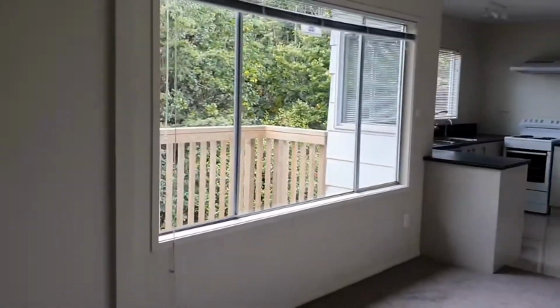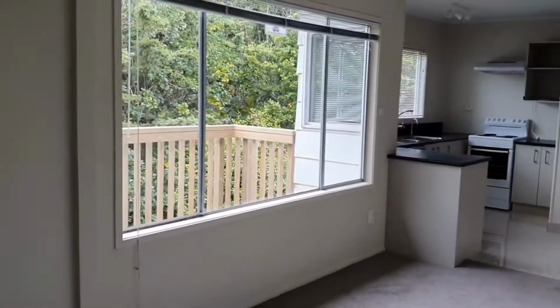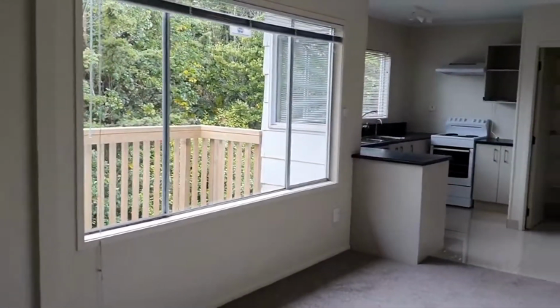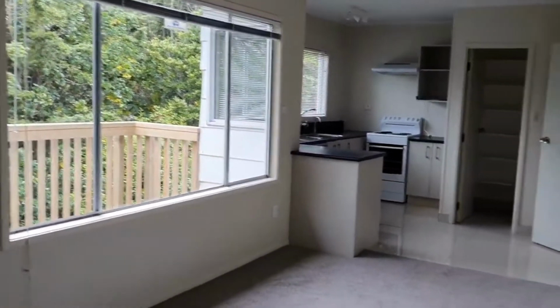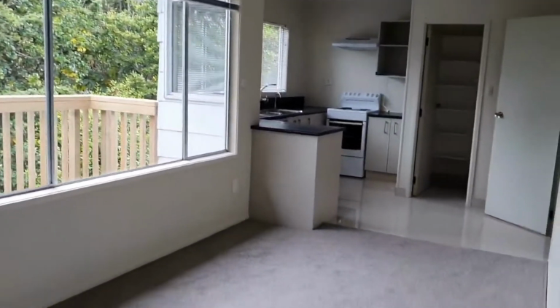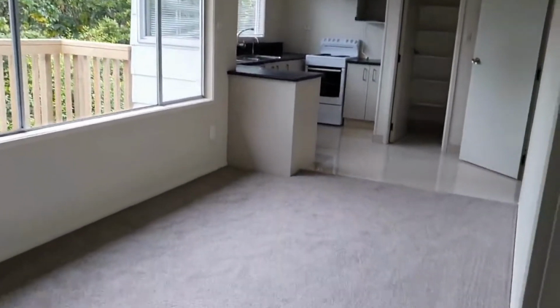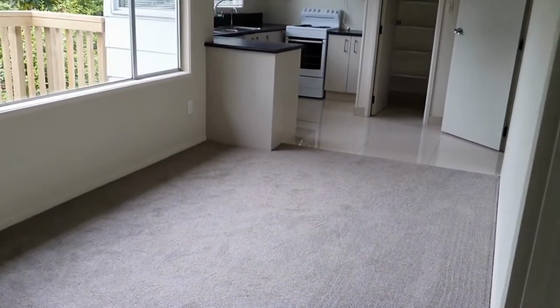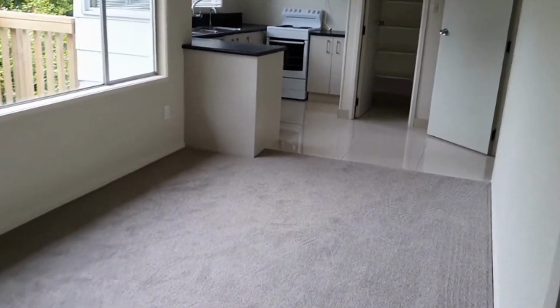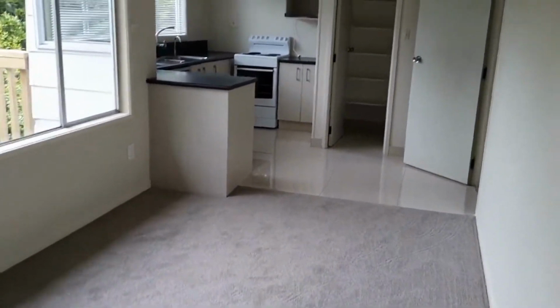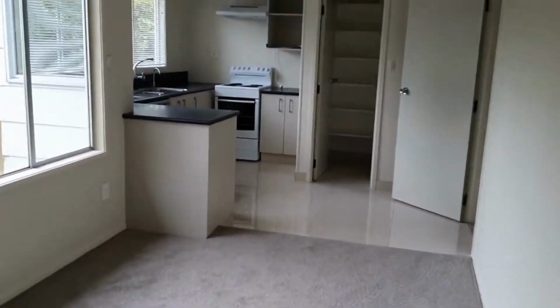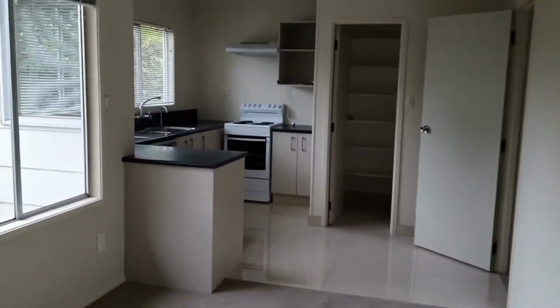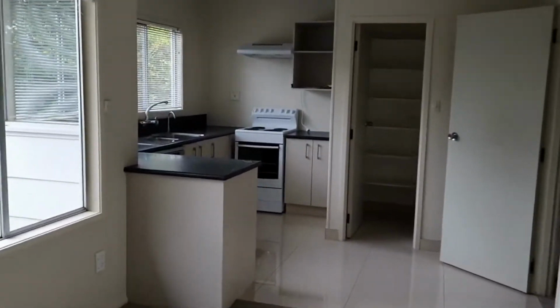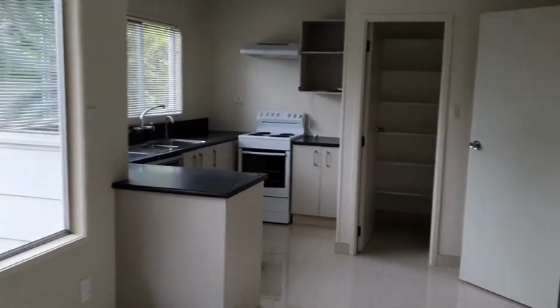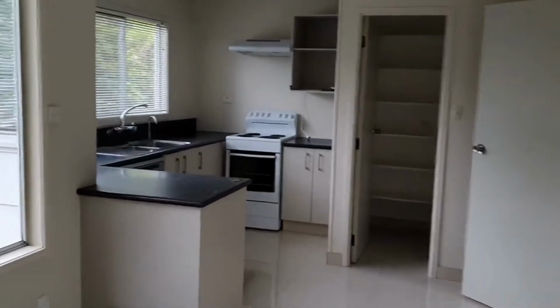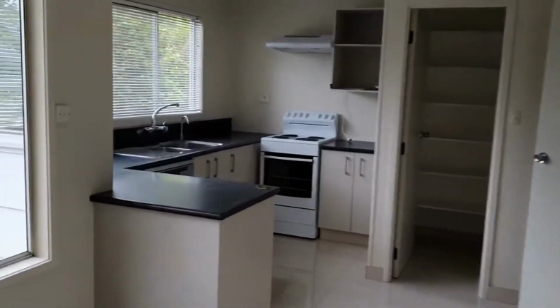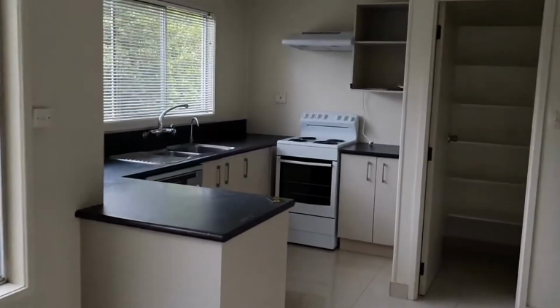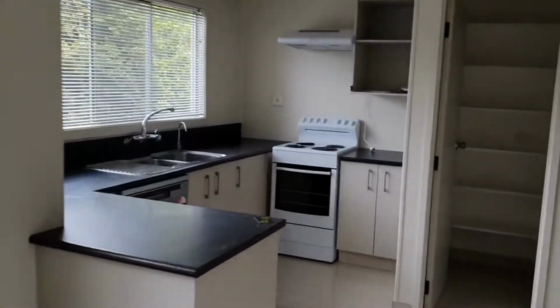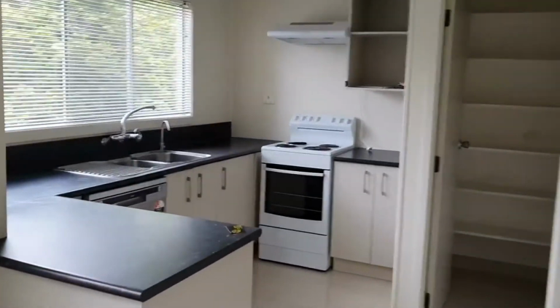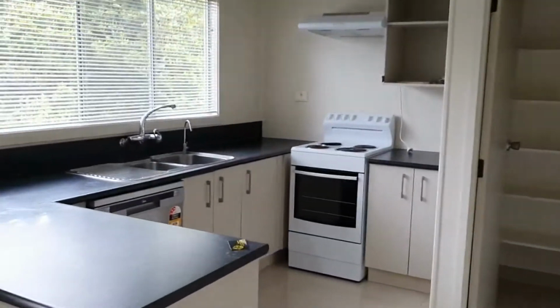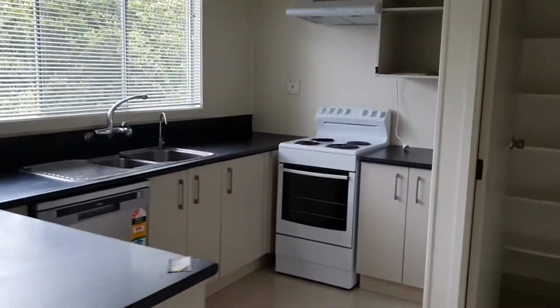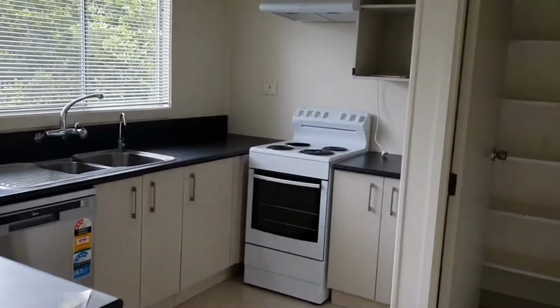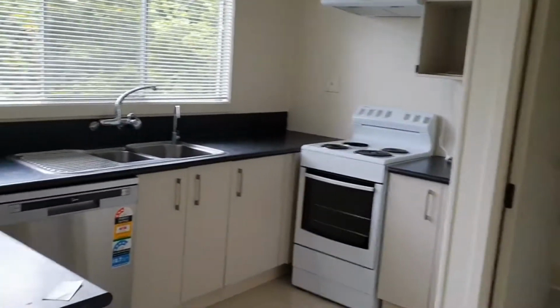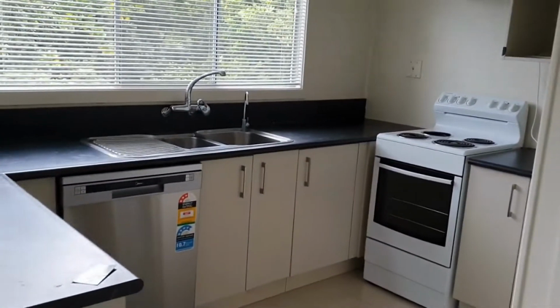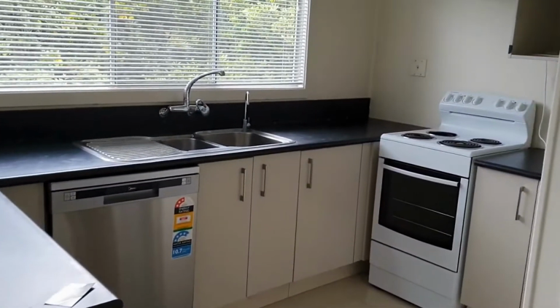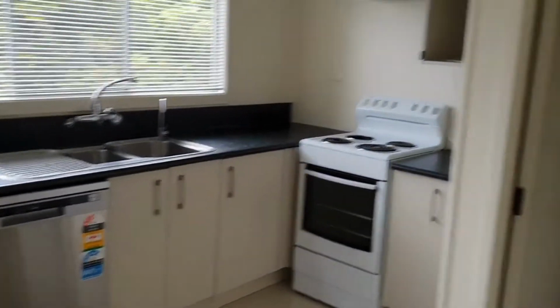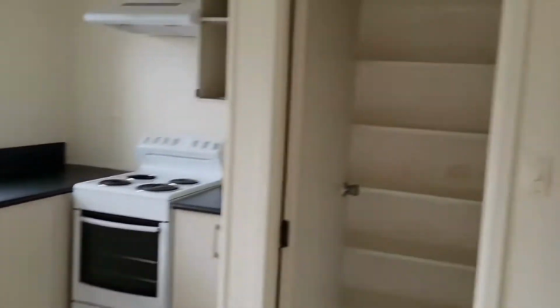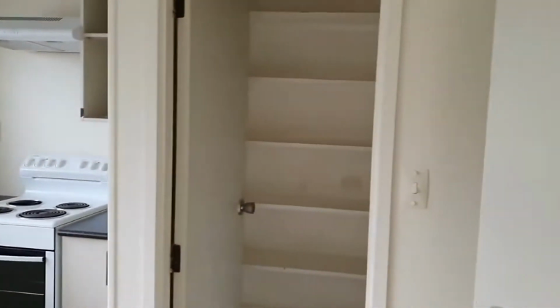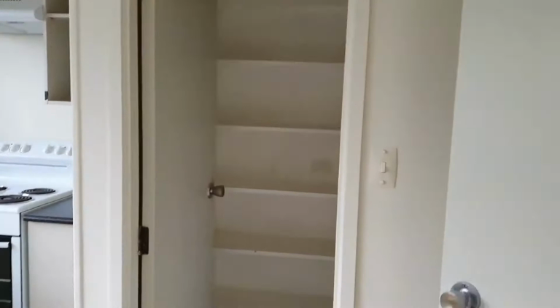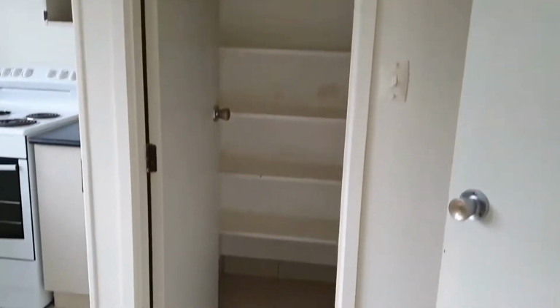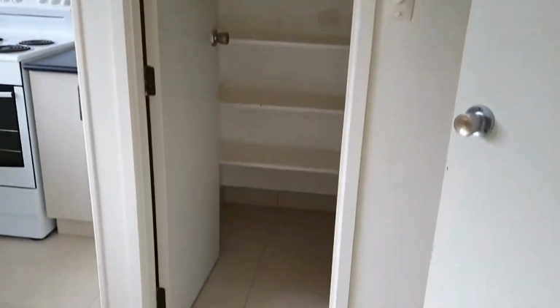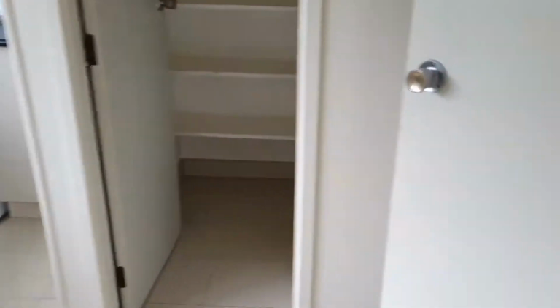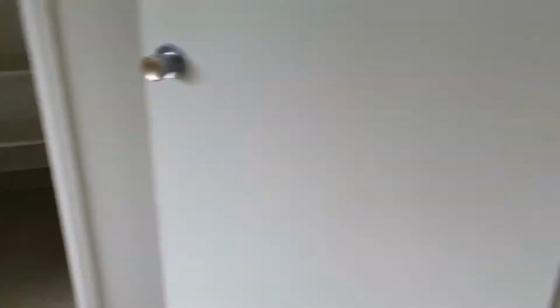There's a decked area leading into your open plan dining room and through to your kitchen, which offers you a stove, dishwasher, and a fantastic walk-in pantry.